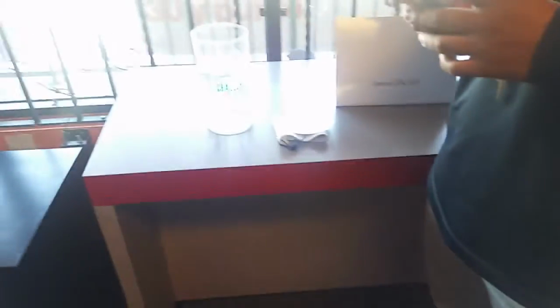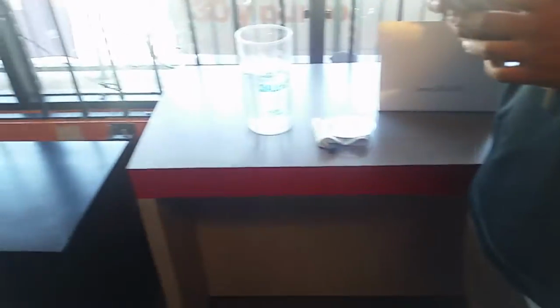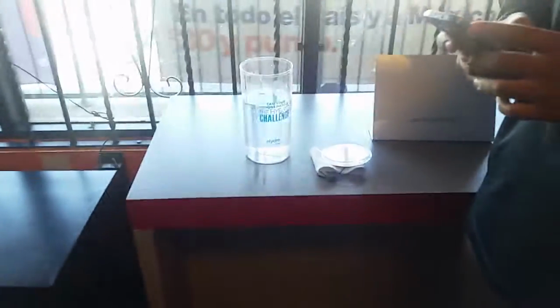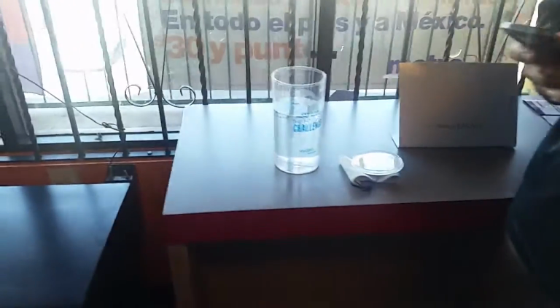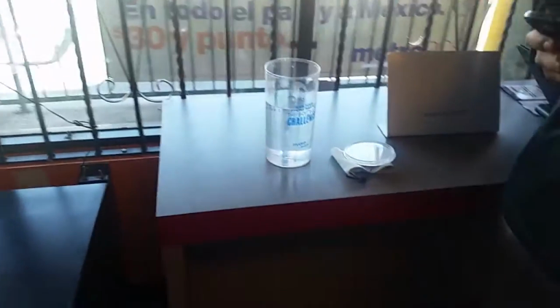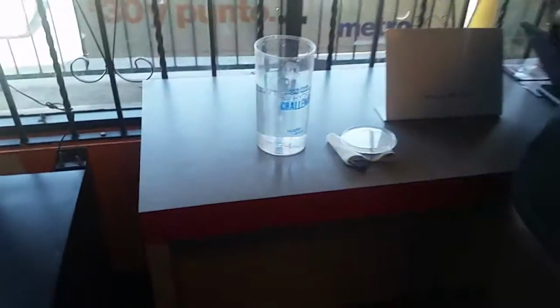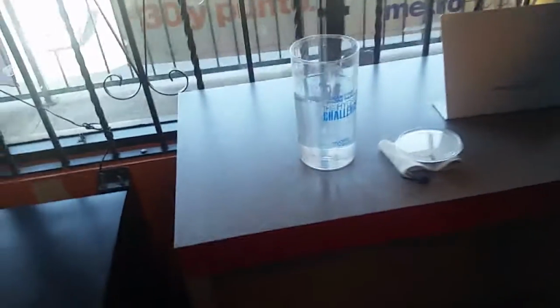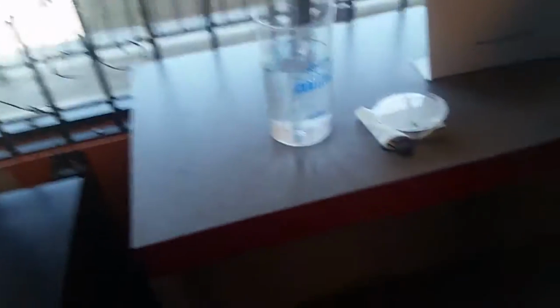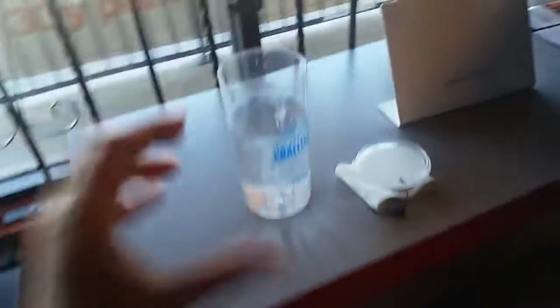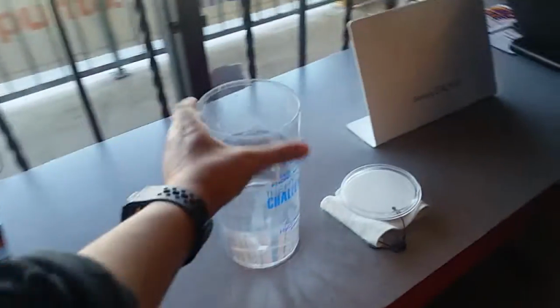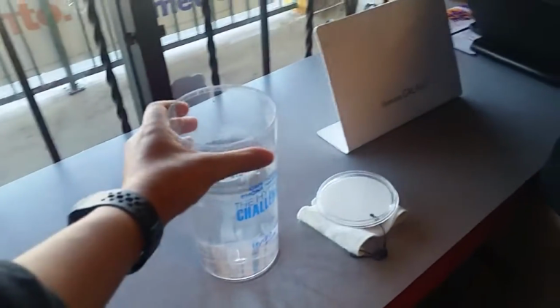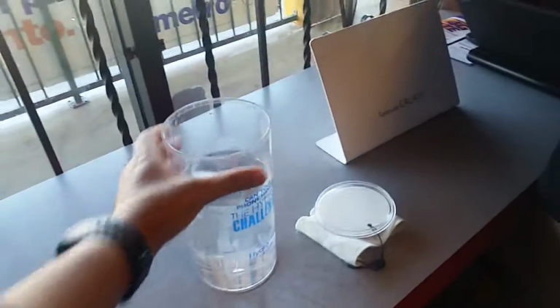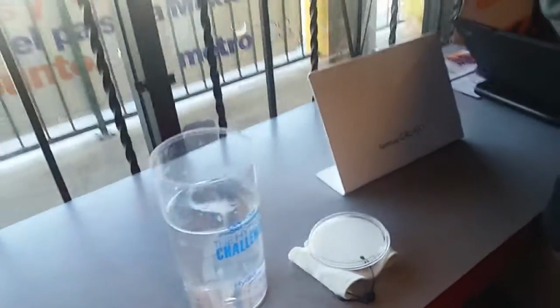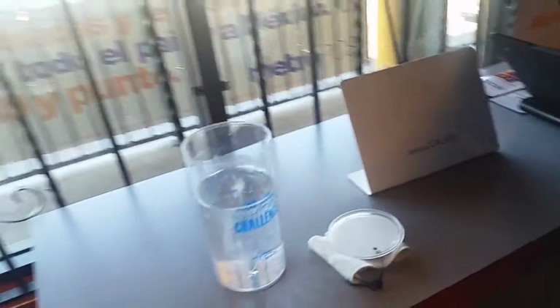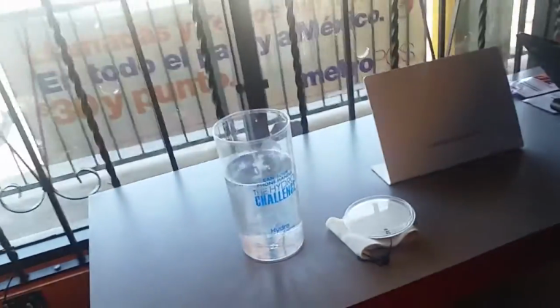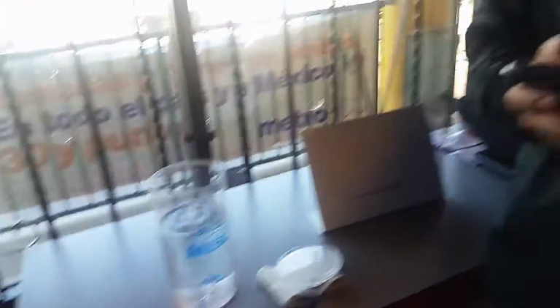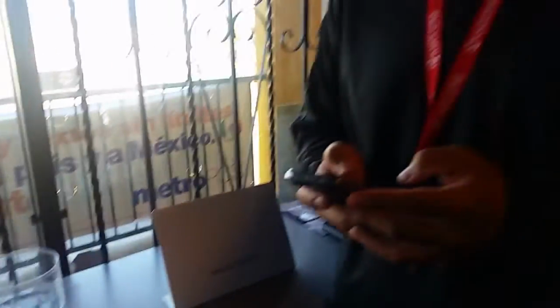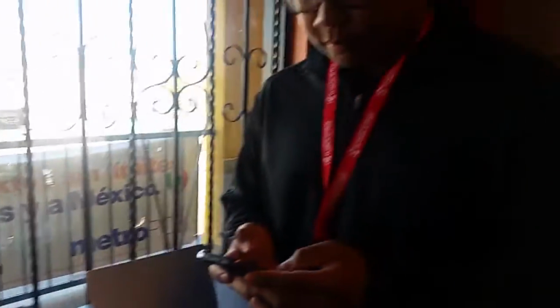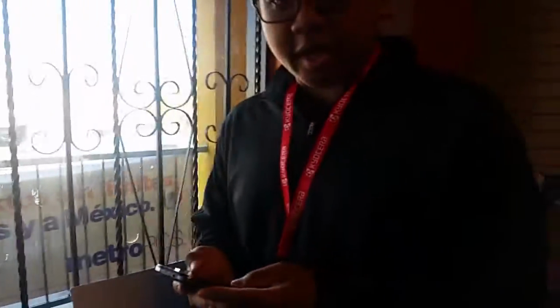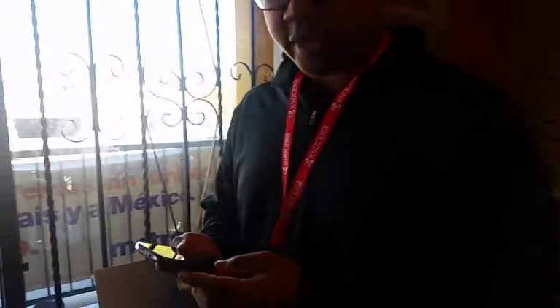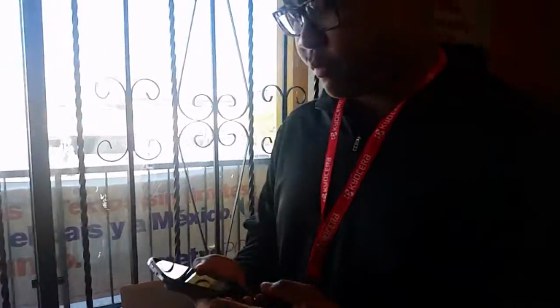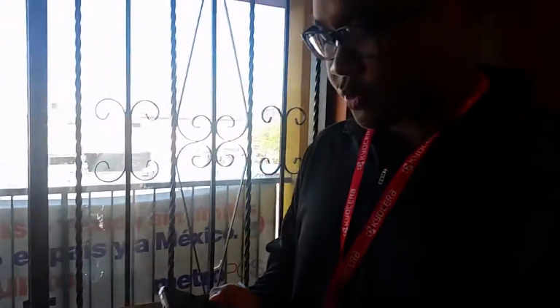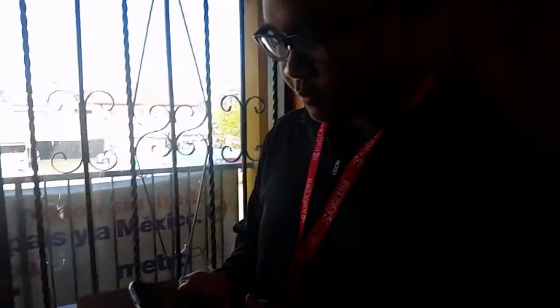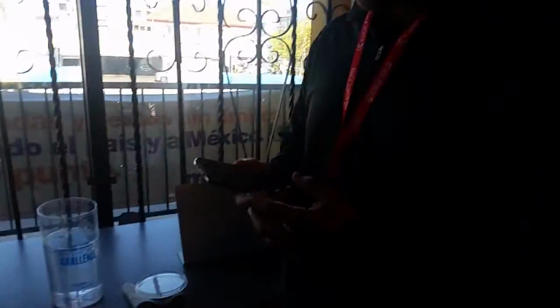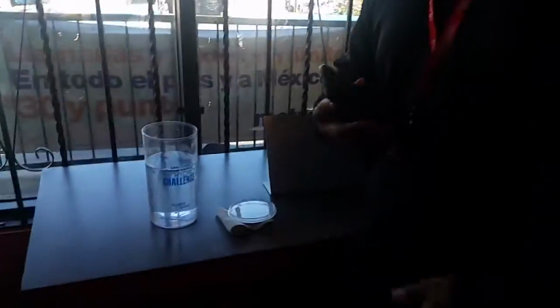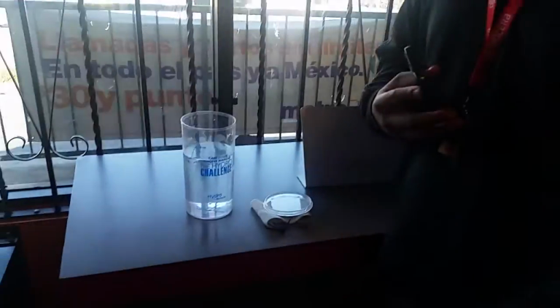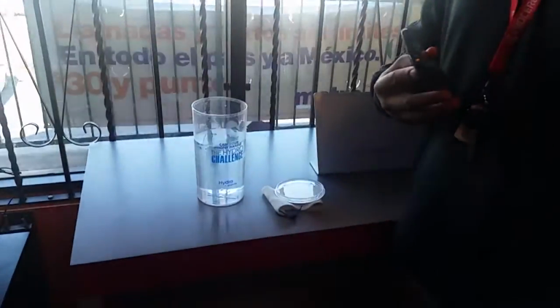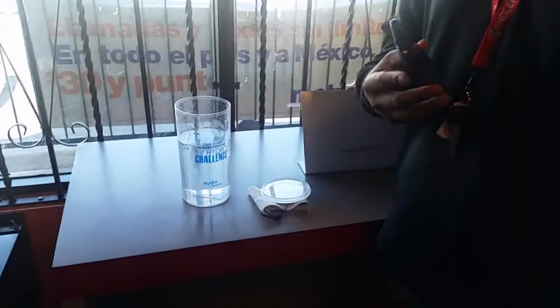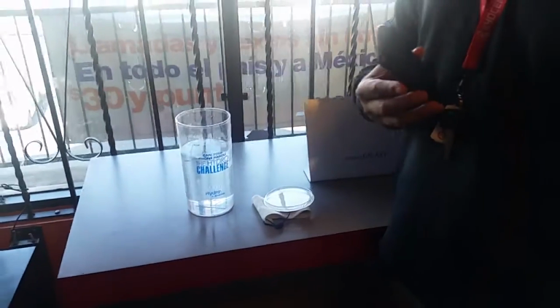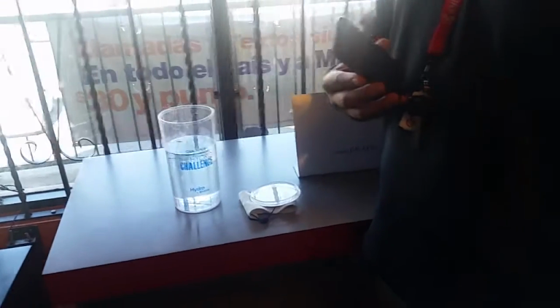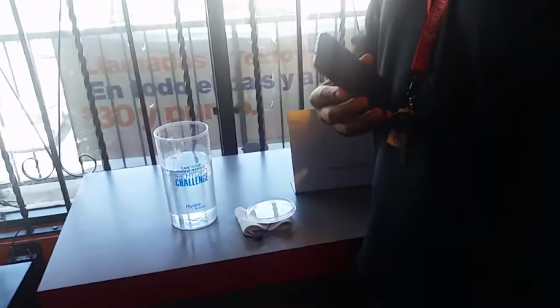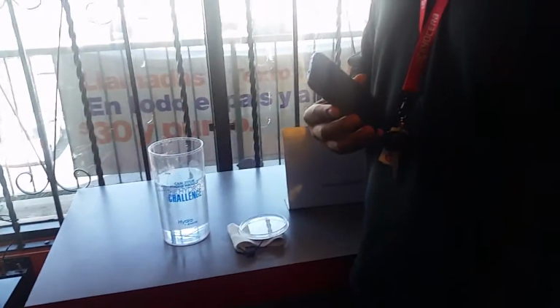What's going on everybody, this is JG Tech Blog, and for today's video we're gonna be showing you the Kyocera Hydro Life for Metro. We're gonna be doing a test in the water to see if it really works.